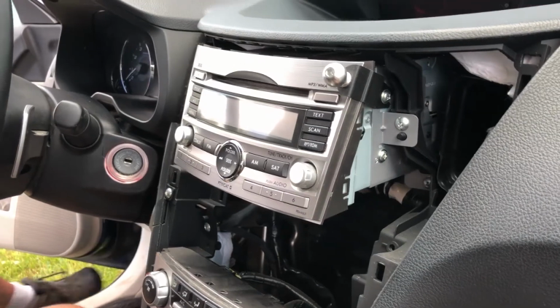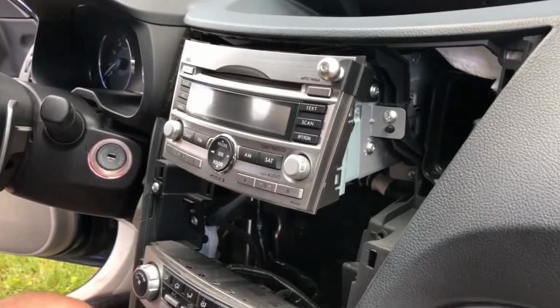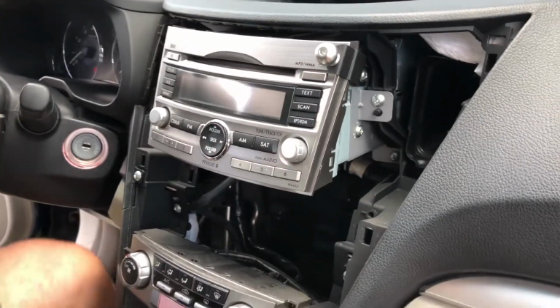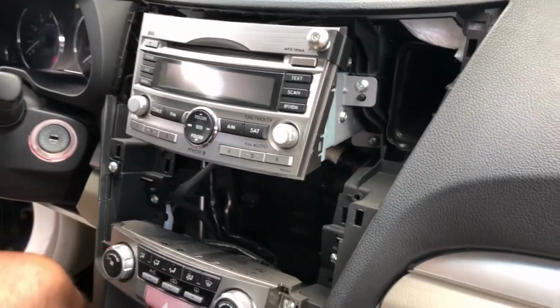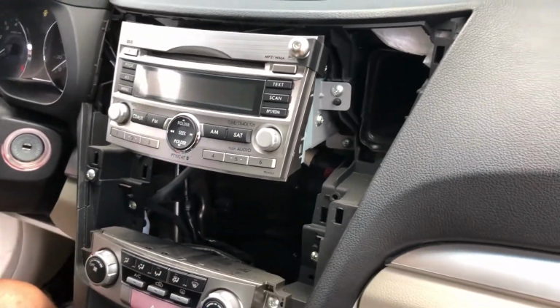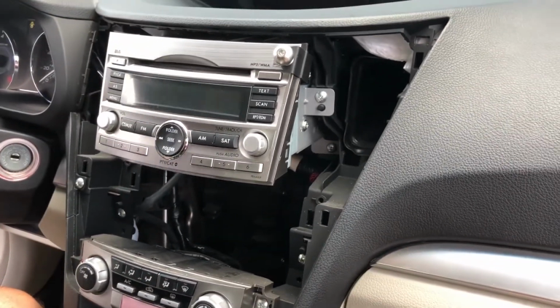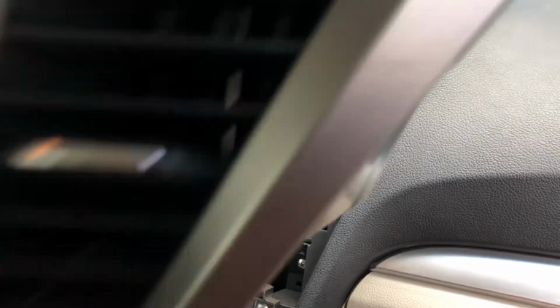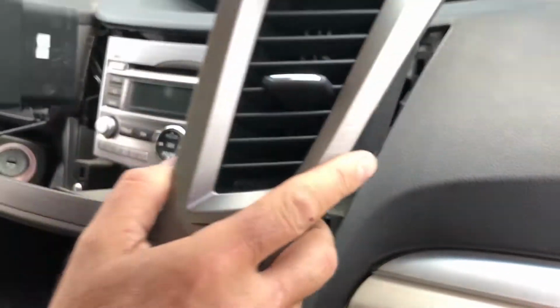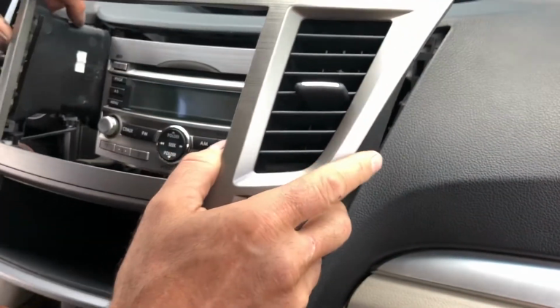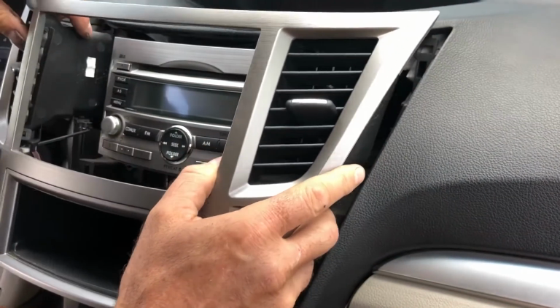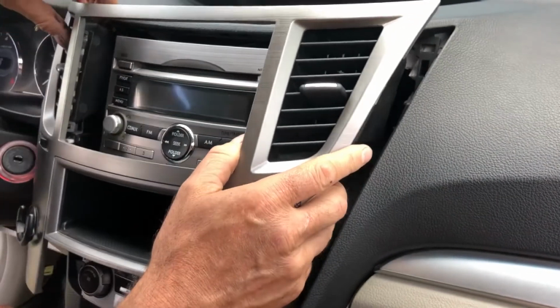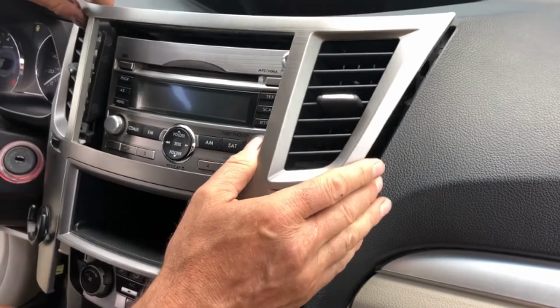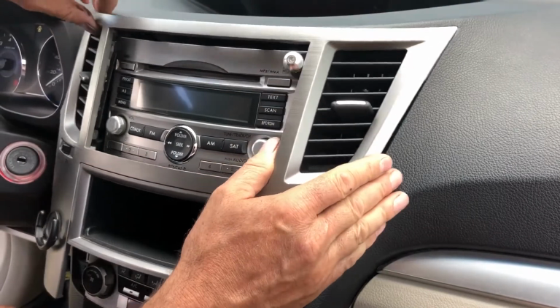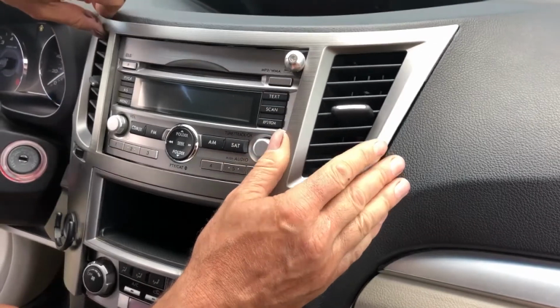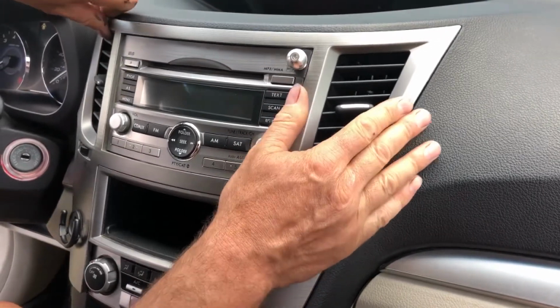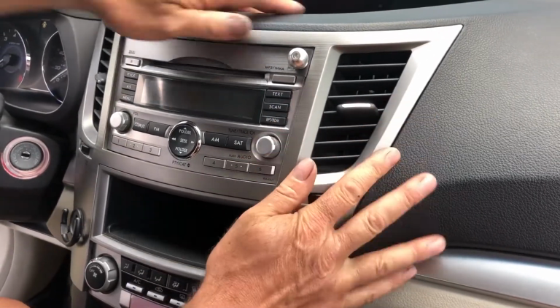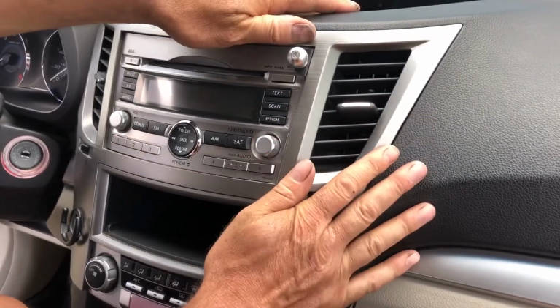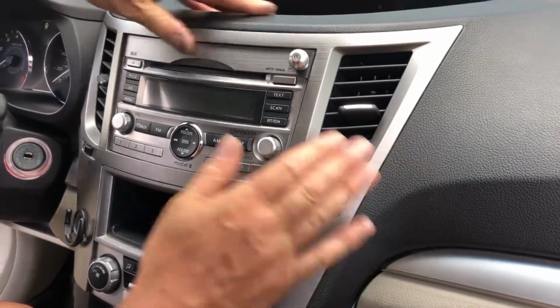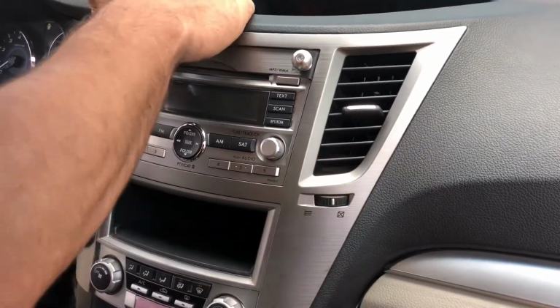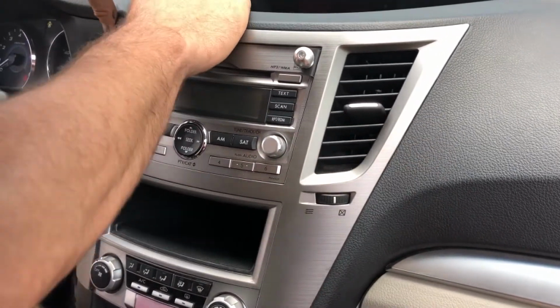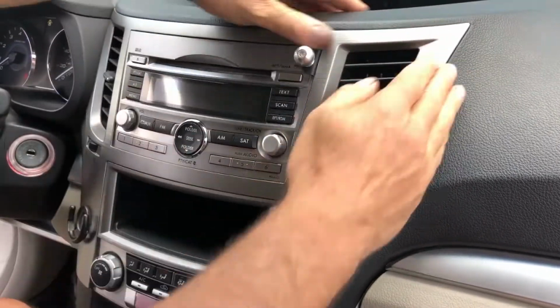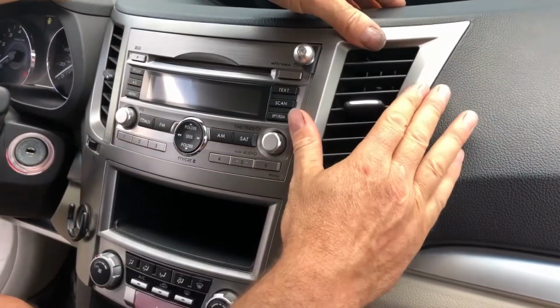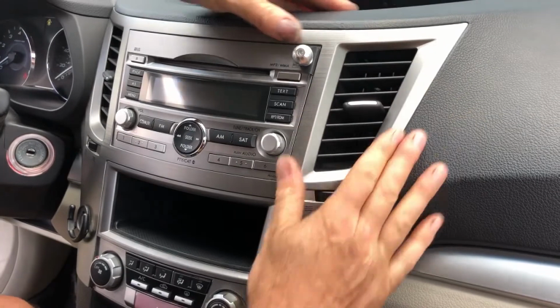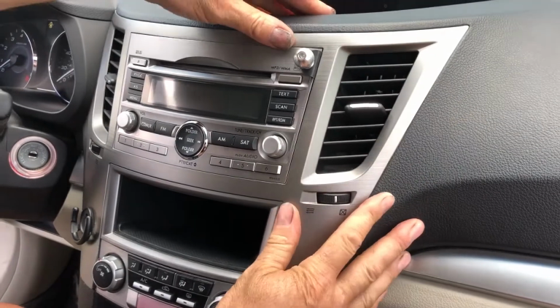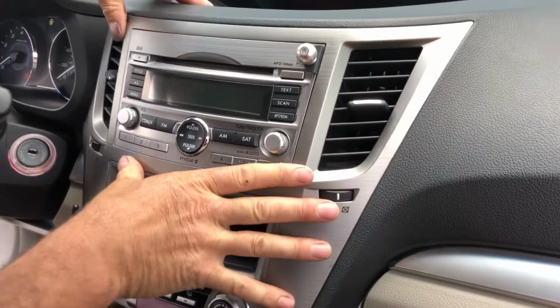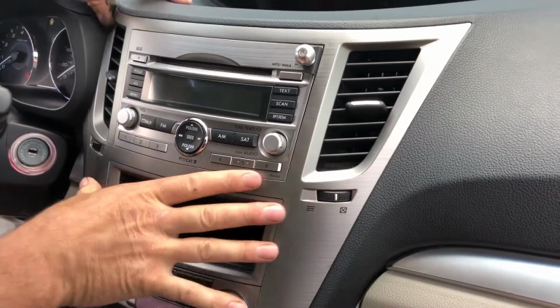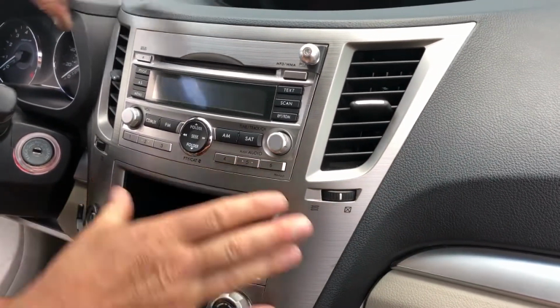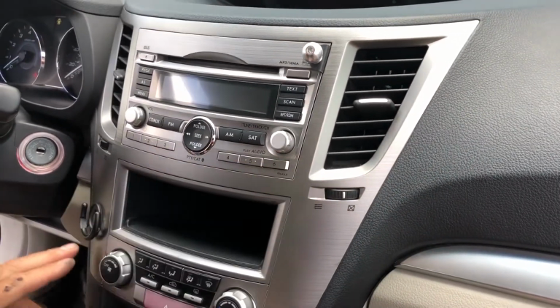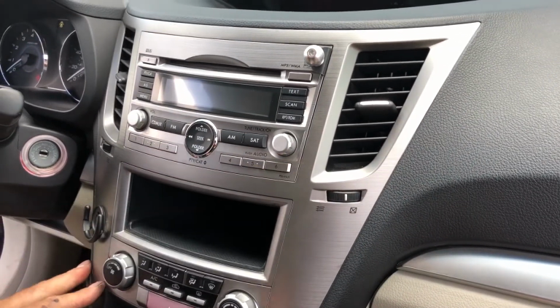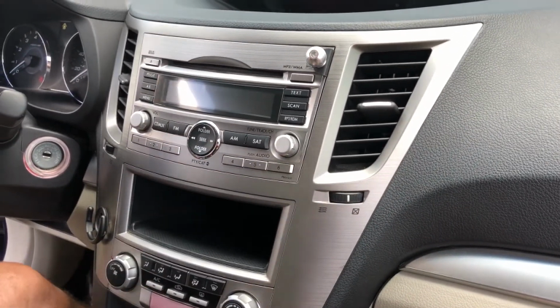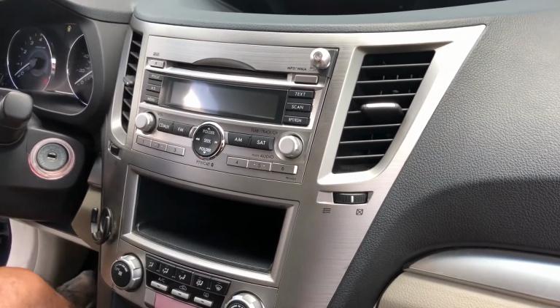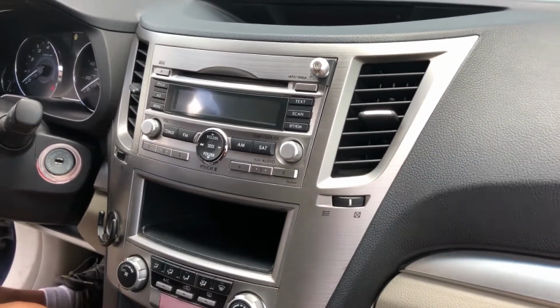Once that's done, you're going to reinstall the bezel. That's all there is to the bracket install.